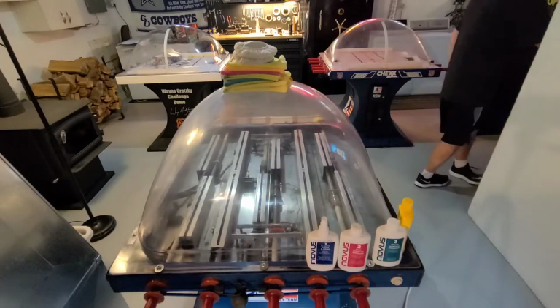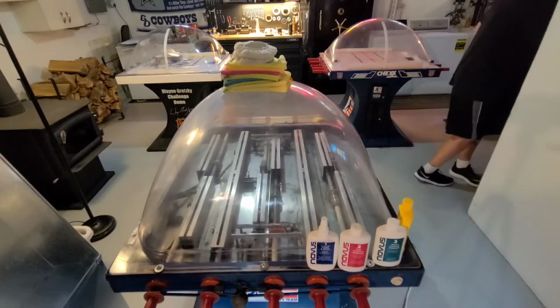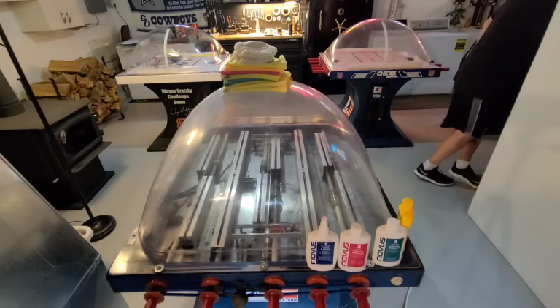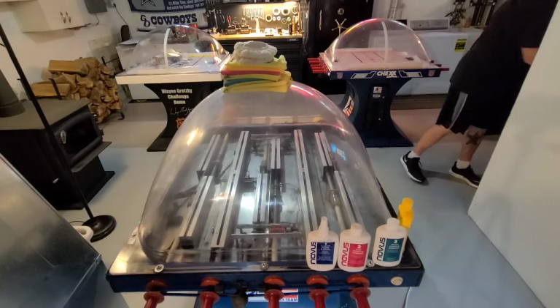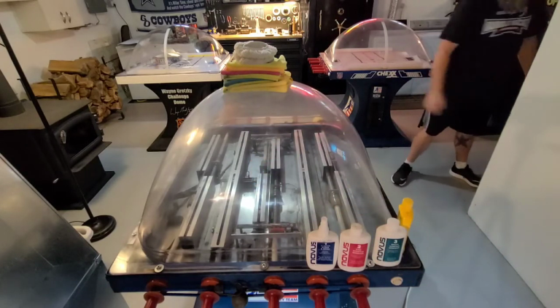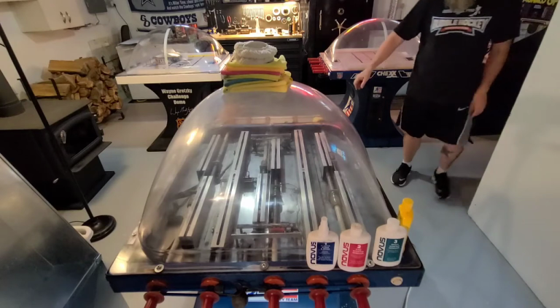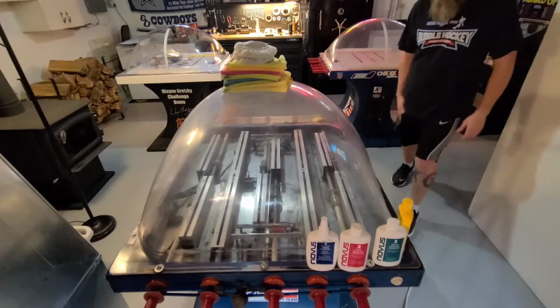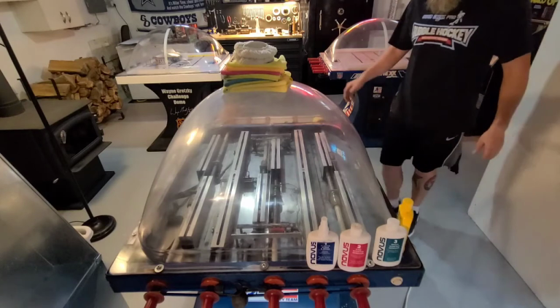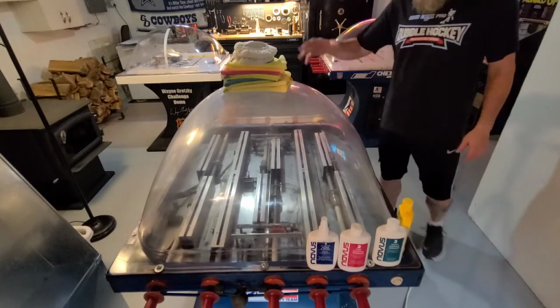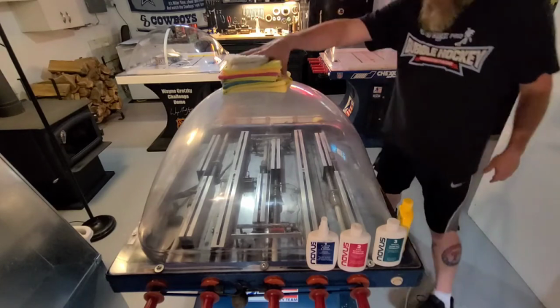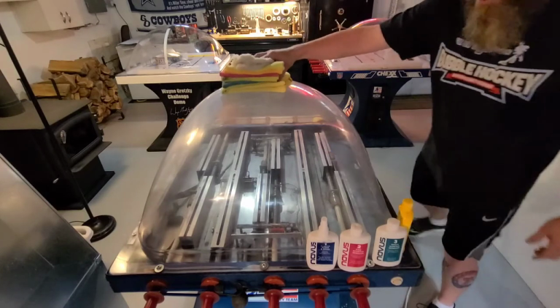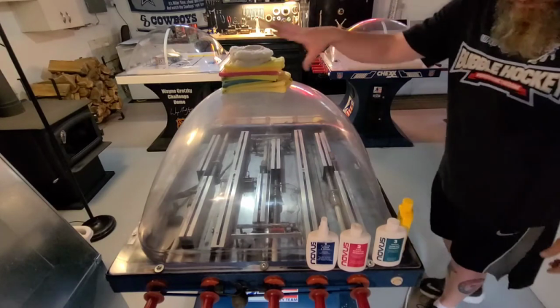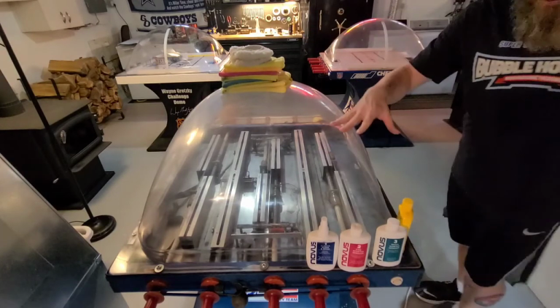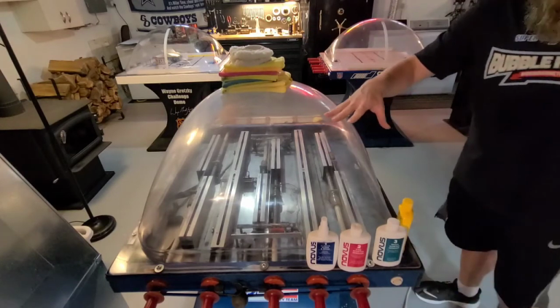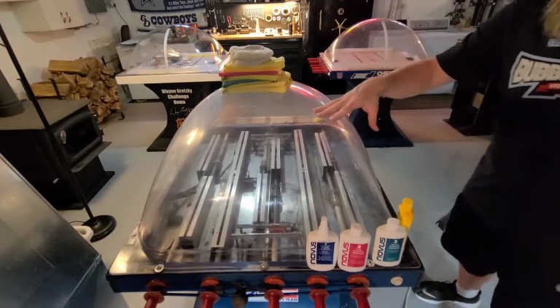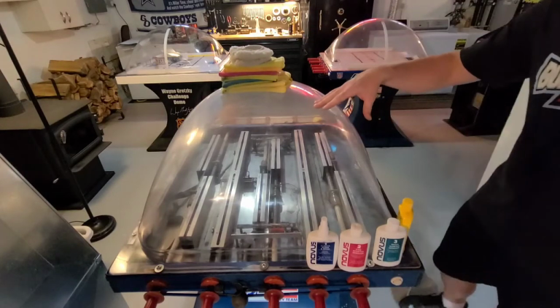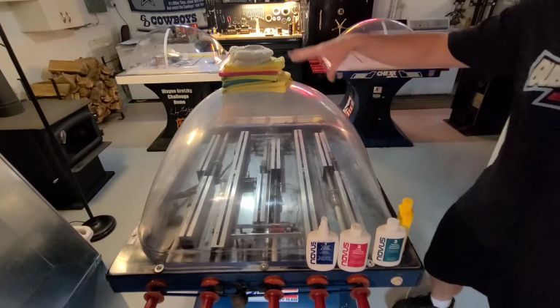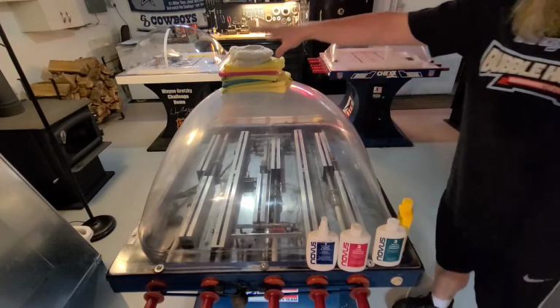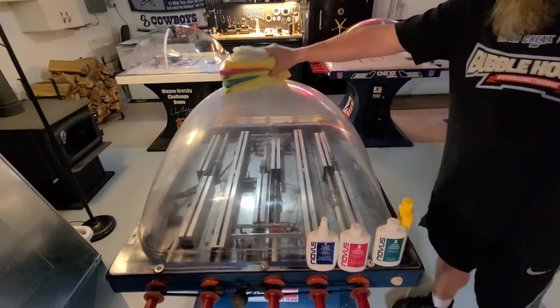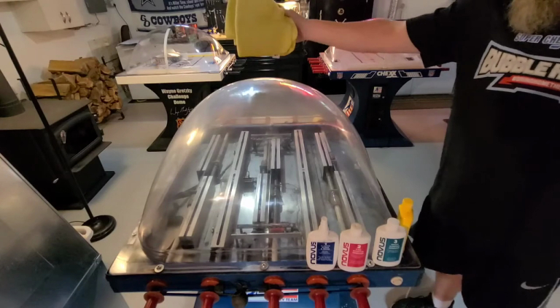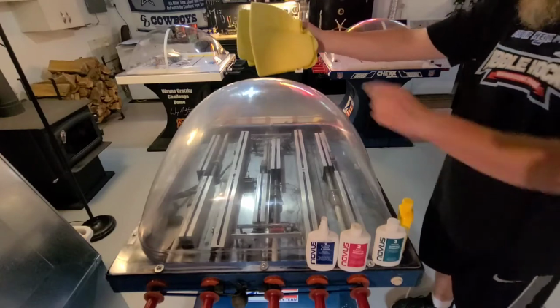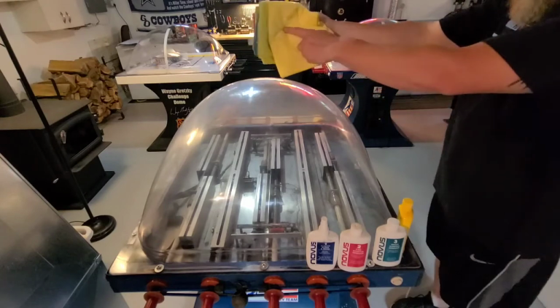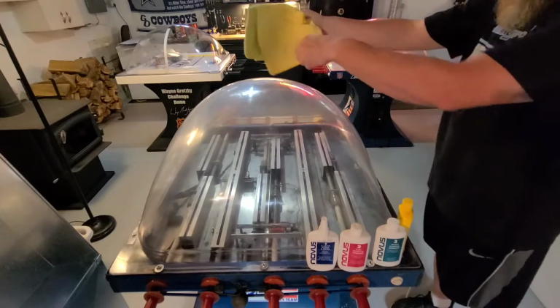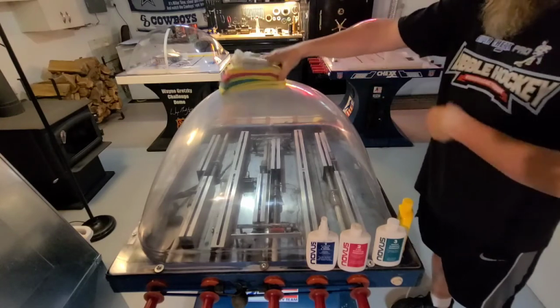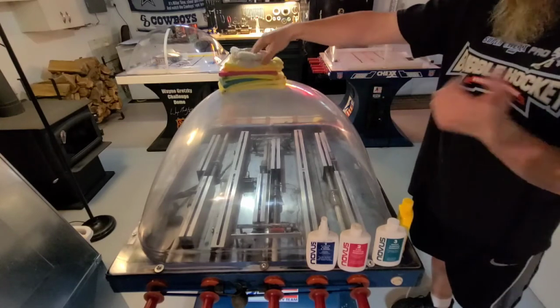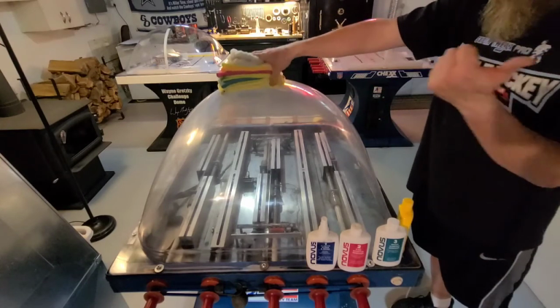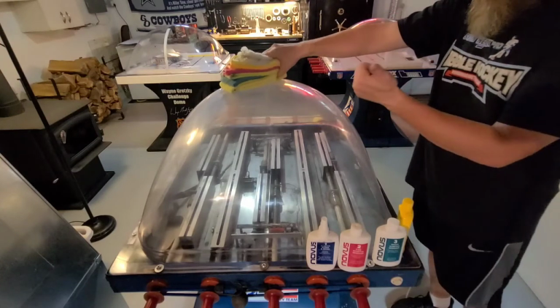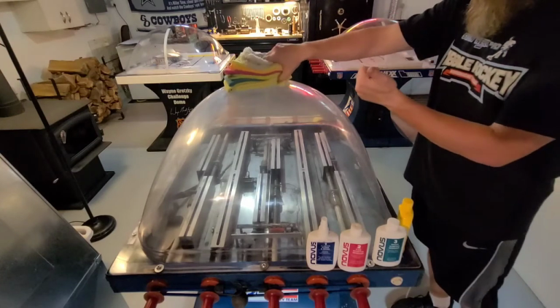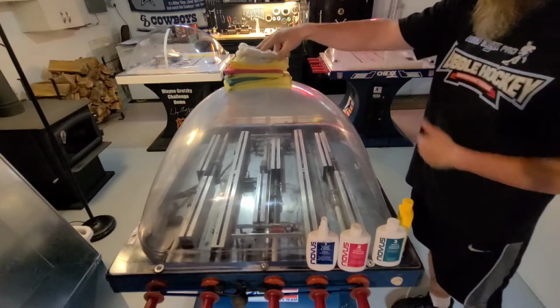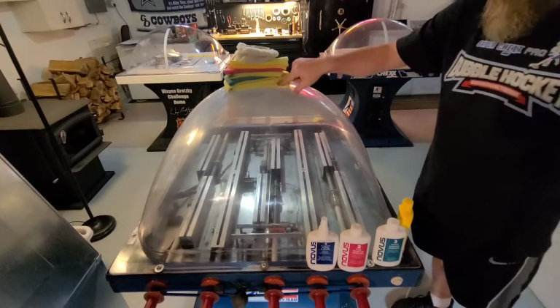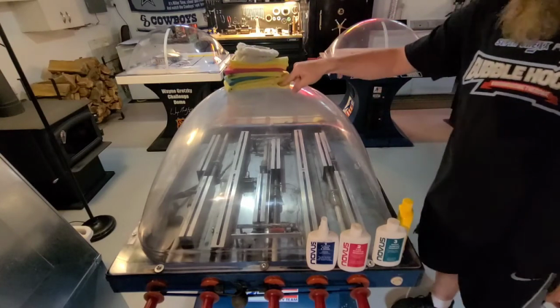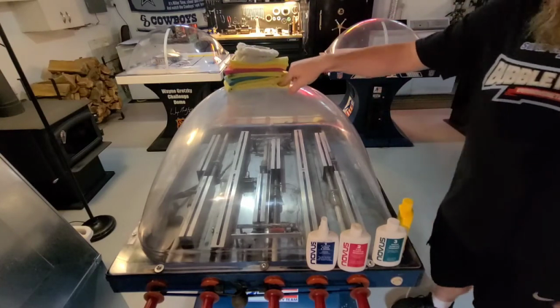On to polishing — let's get this sucker polished. I've got my microfiber towels here, plenty of them, even a big stack behind me. I can't stress that enough.